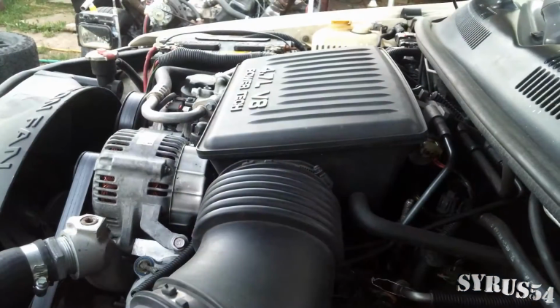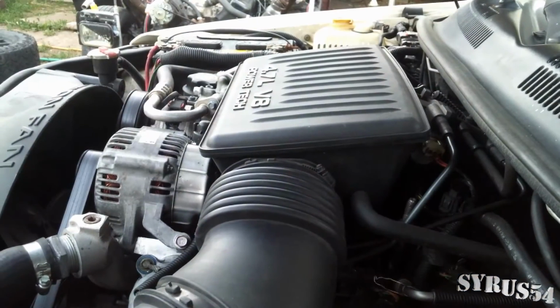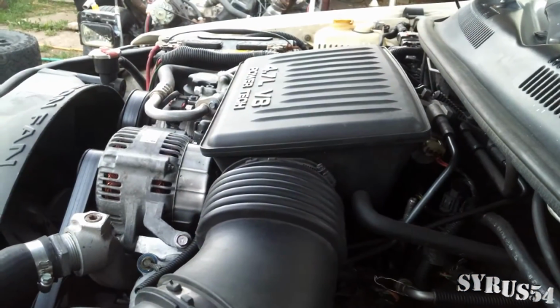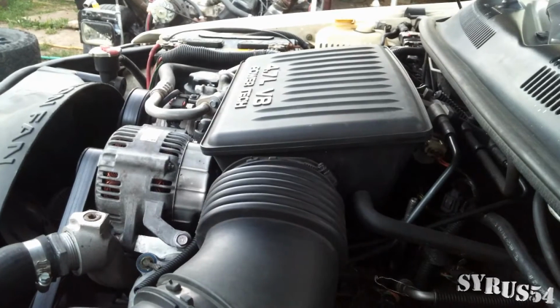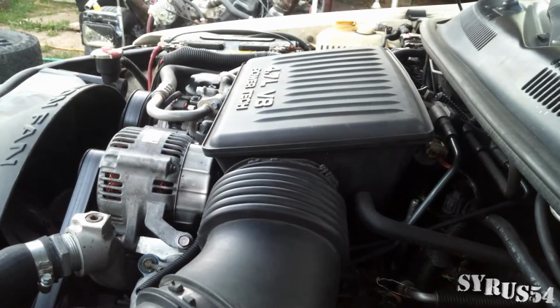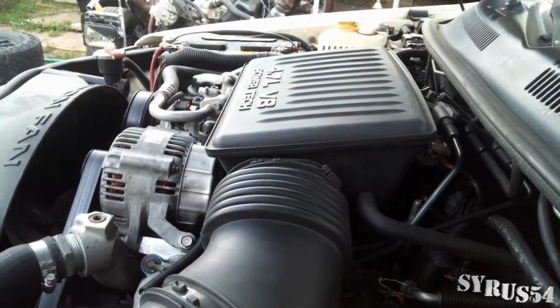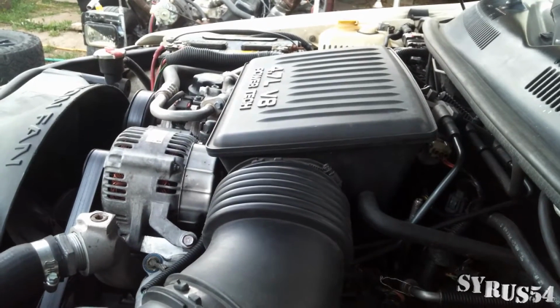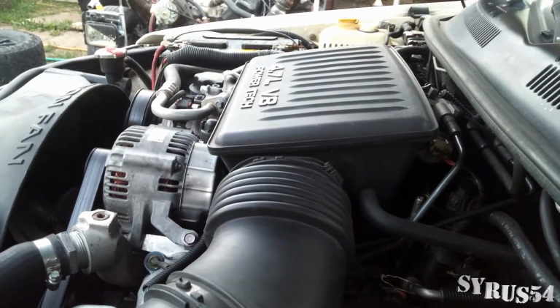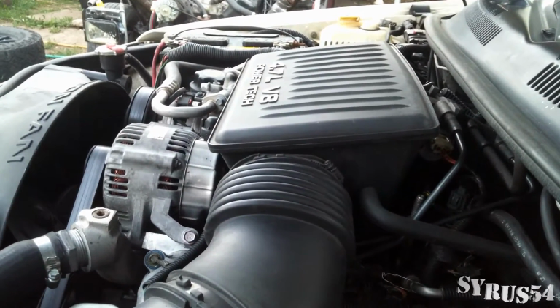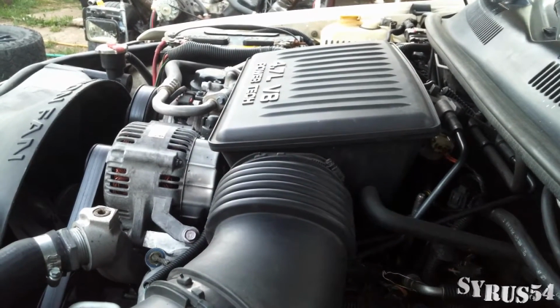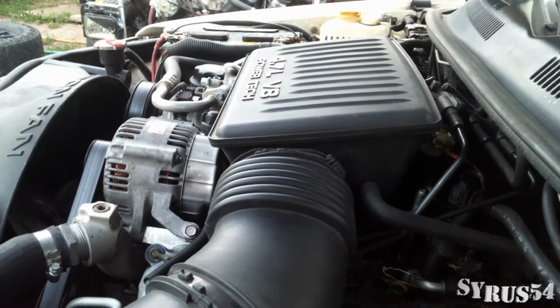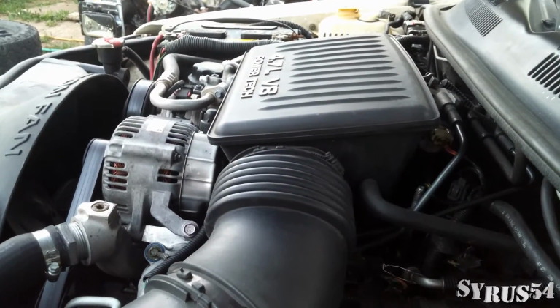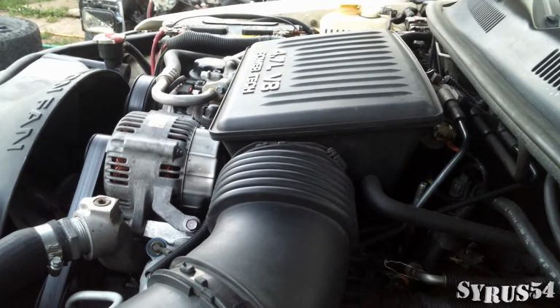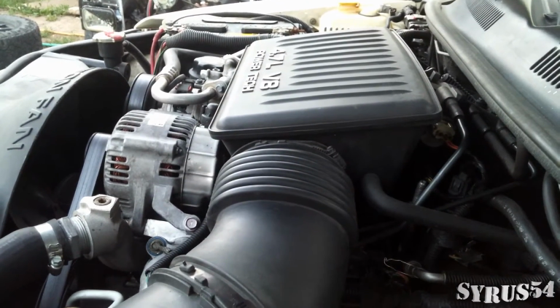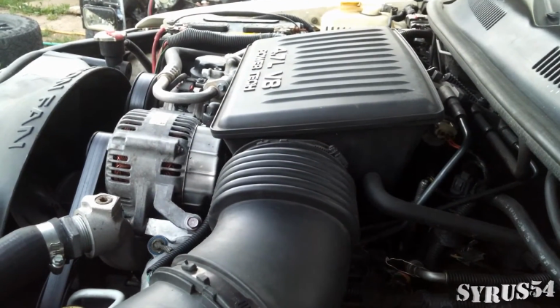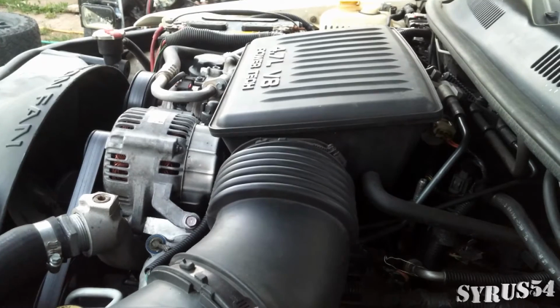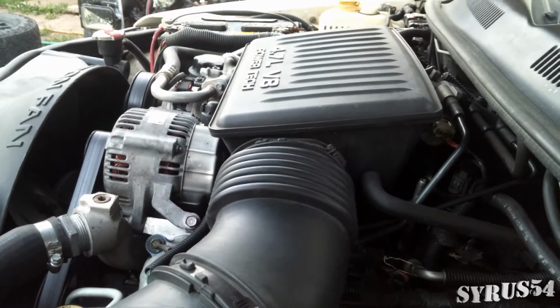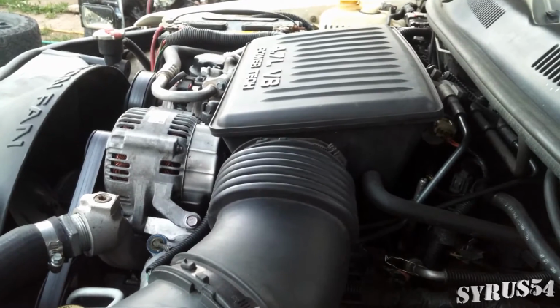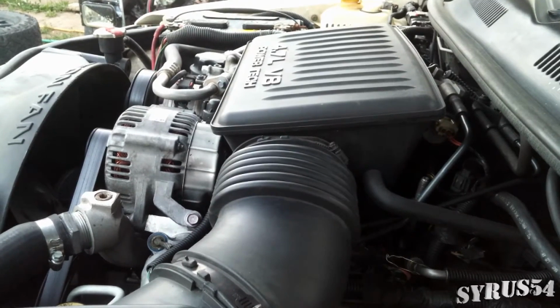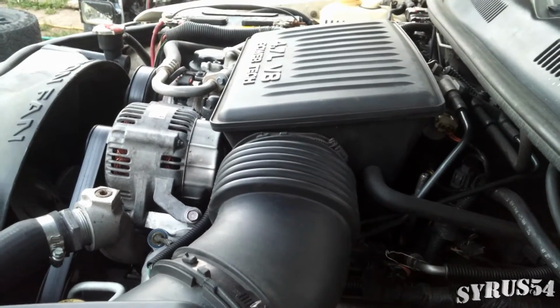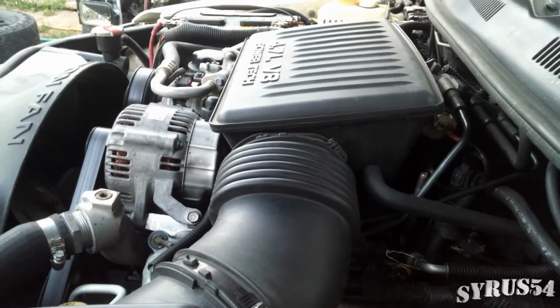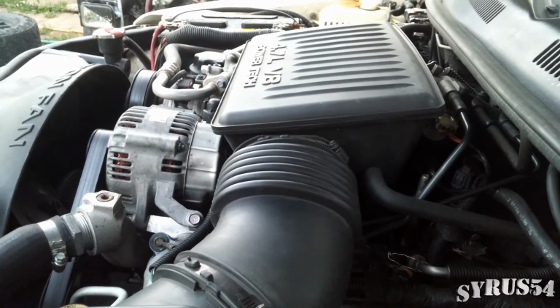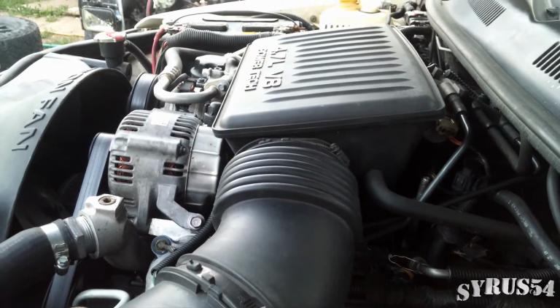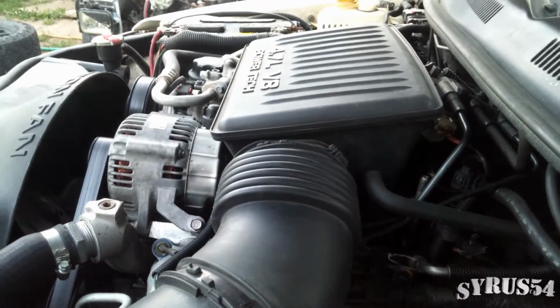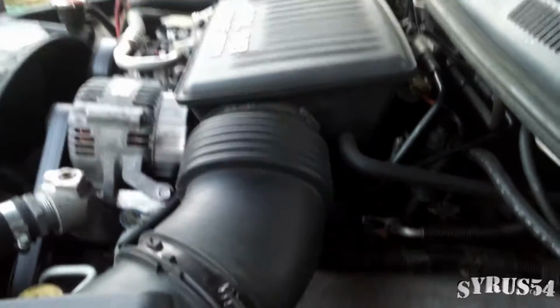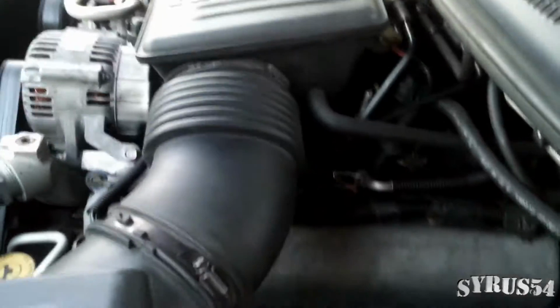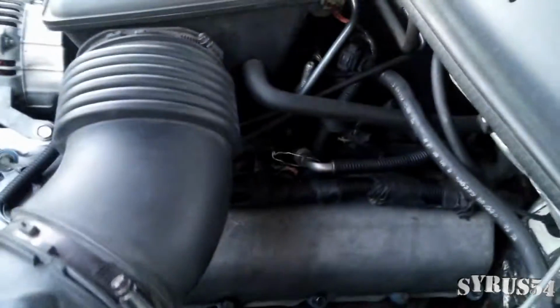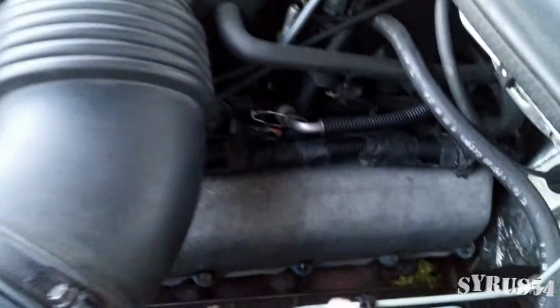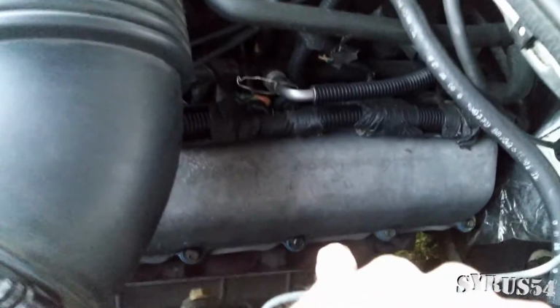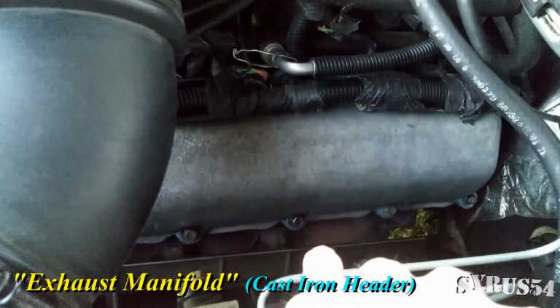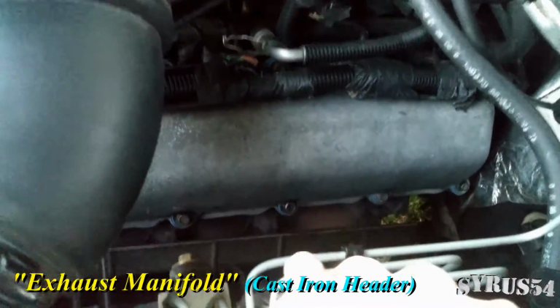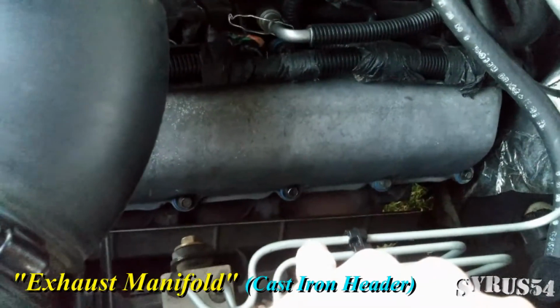We've already replaced the head gaskets on this thing and it's still burning oil. So now we're going to try replacing the PCV valve. If that still doesn't stop it from burning oil, I'm going to come down here and take off the exhaust manifolds.